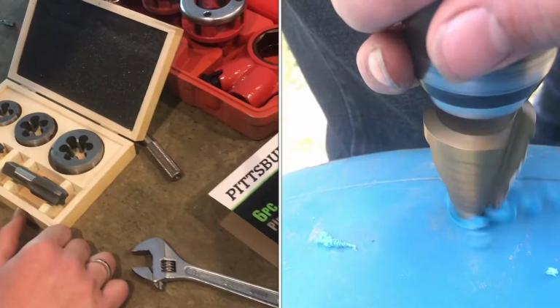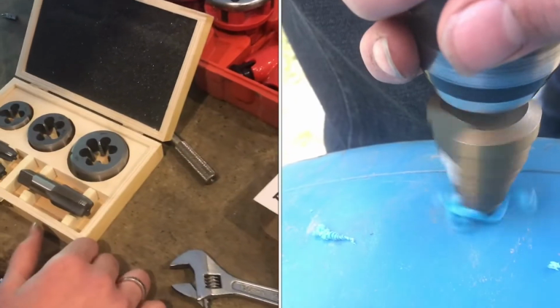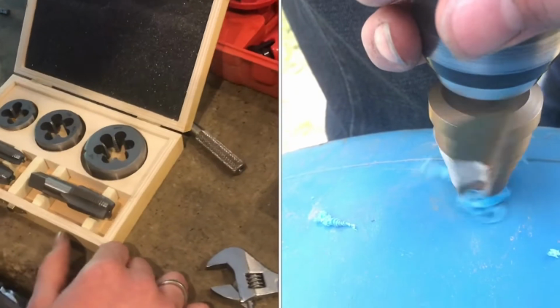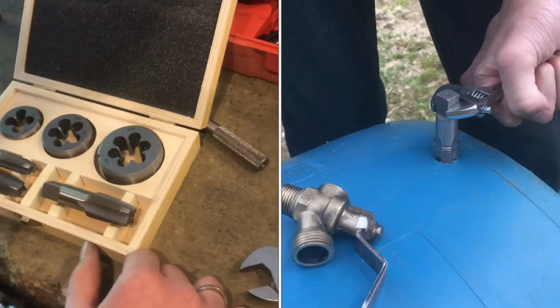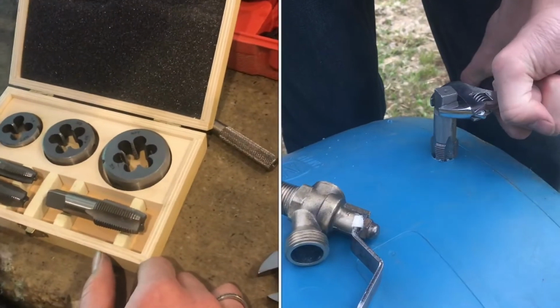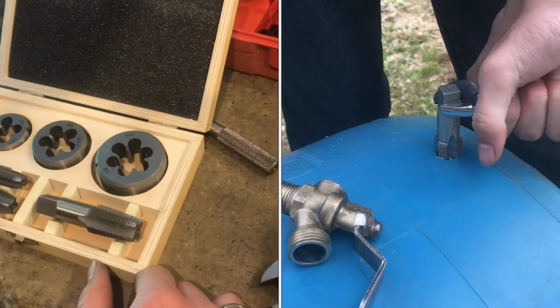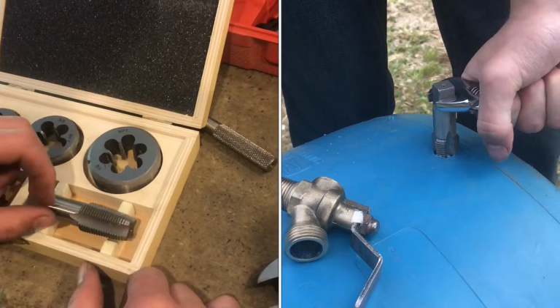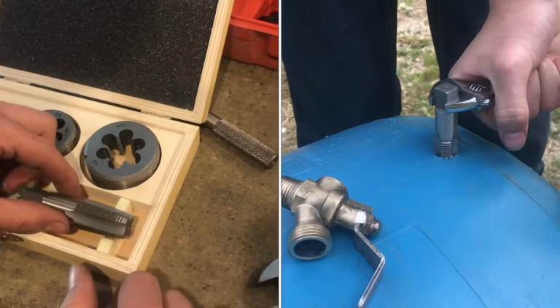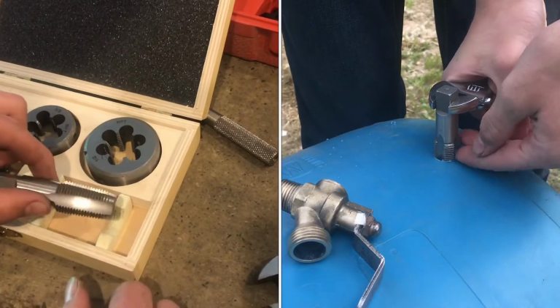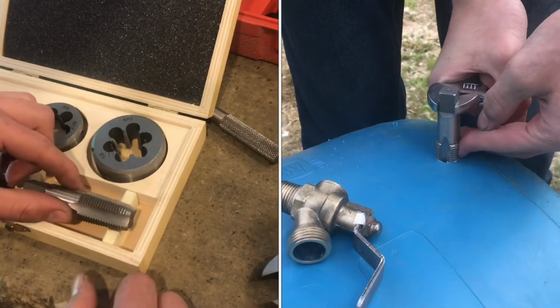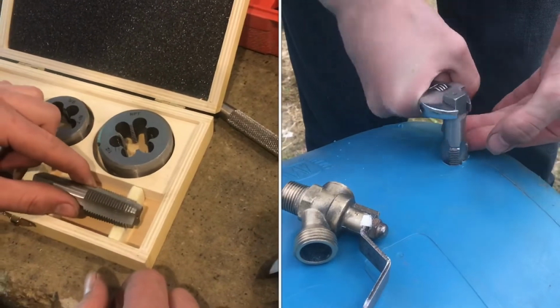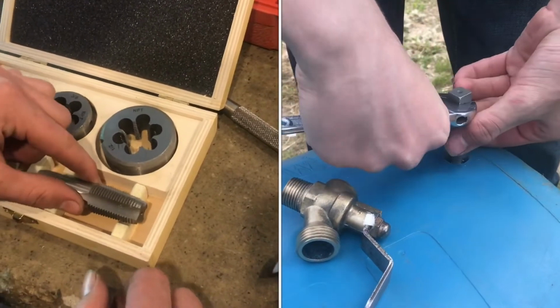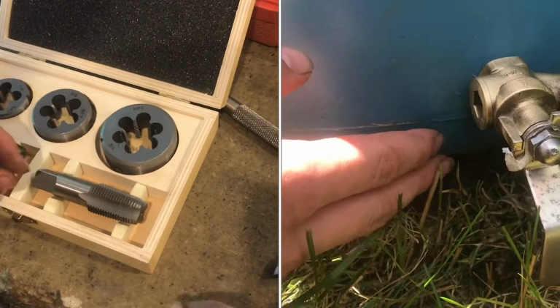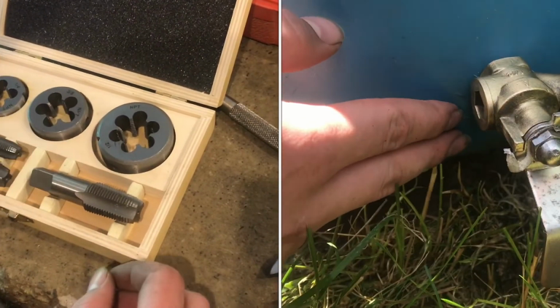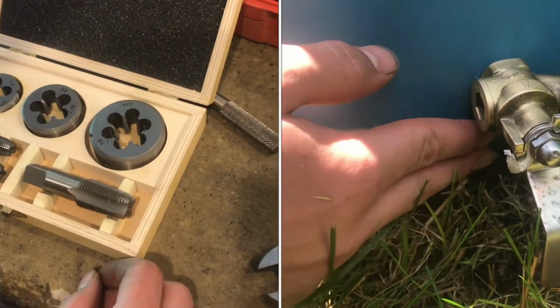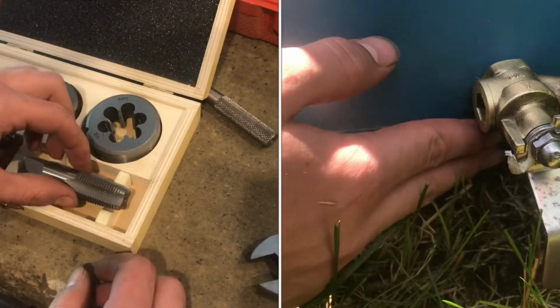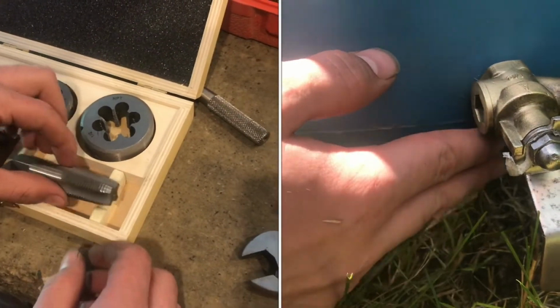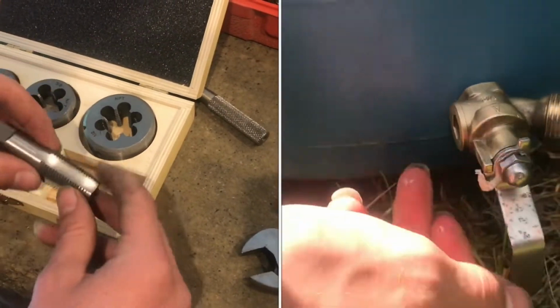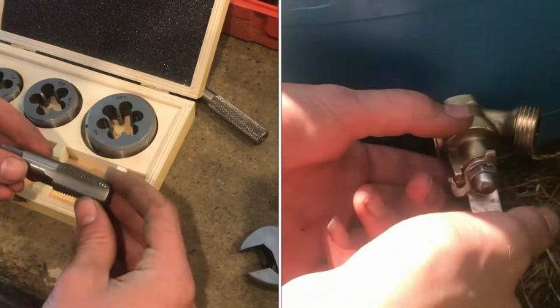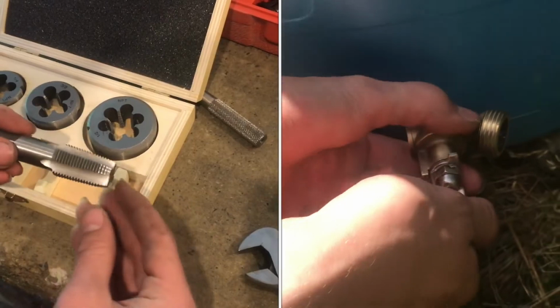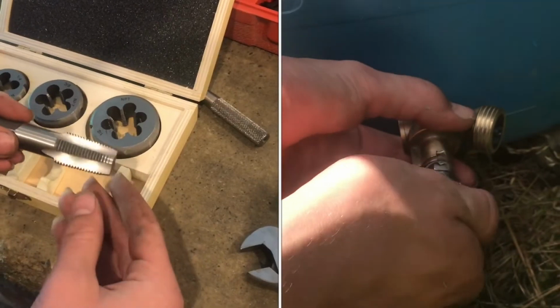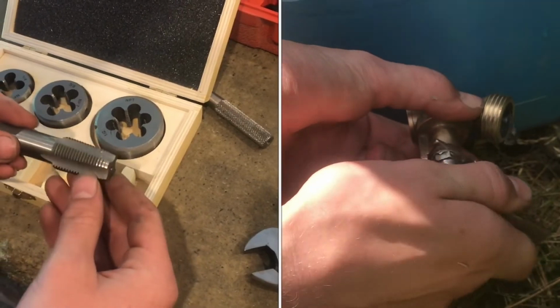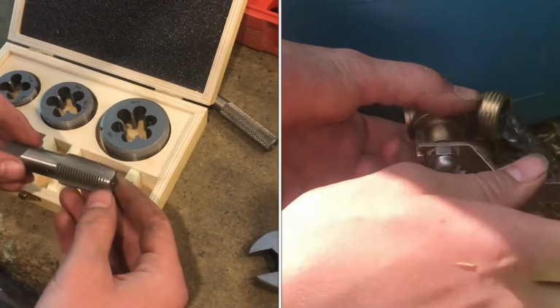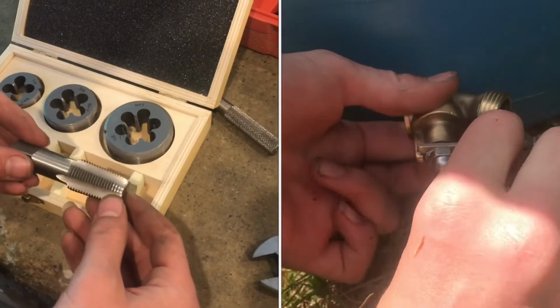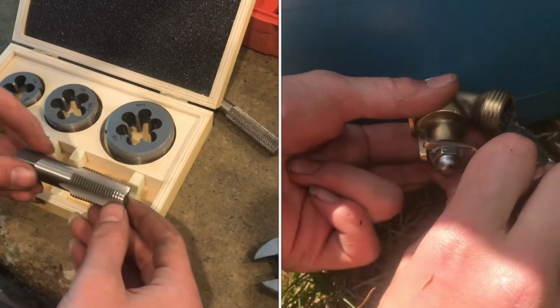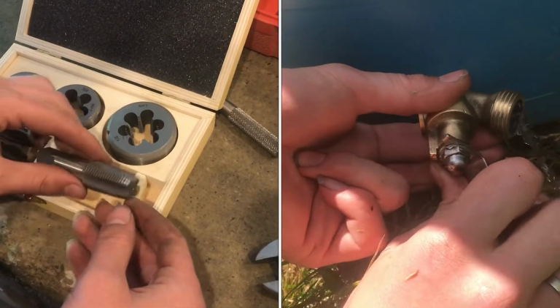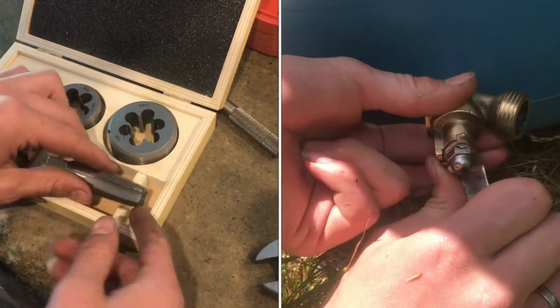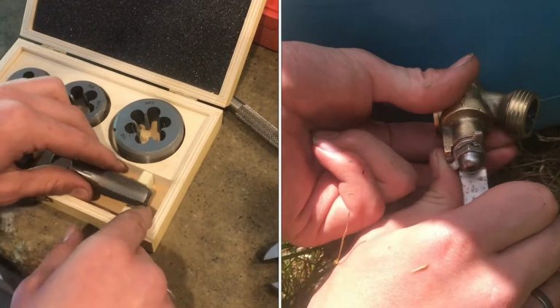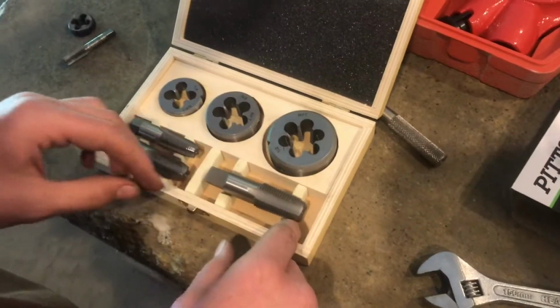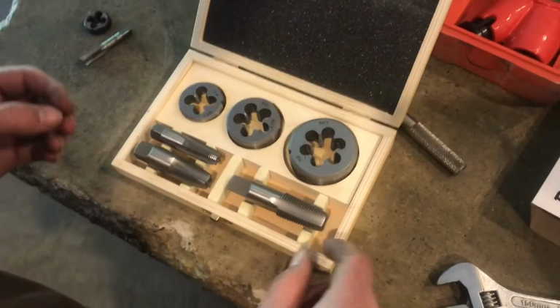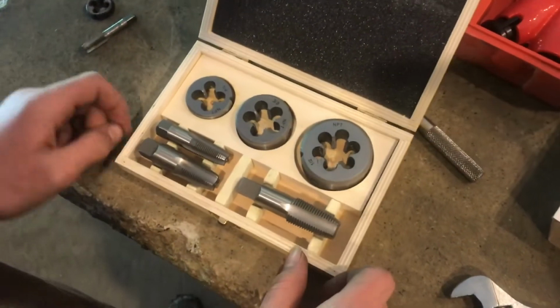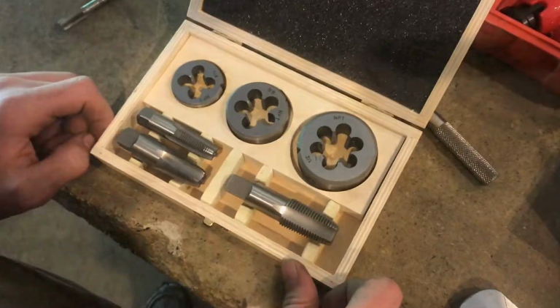We have a water barrel and we need to hook up a fitting to it, and it cannot leak — not even a little dribble — because eventually the whole water barrel will be gone. So this is an example where we really need one of these tapered taps to make sure that fit is perfect.